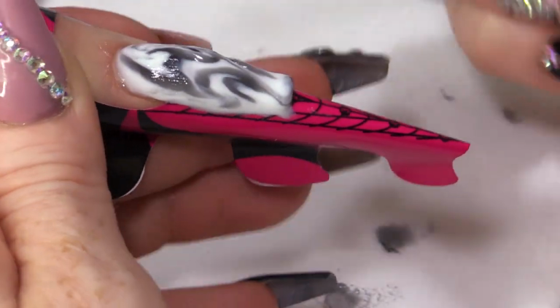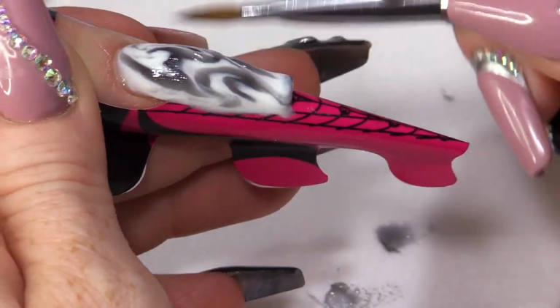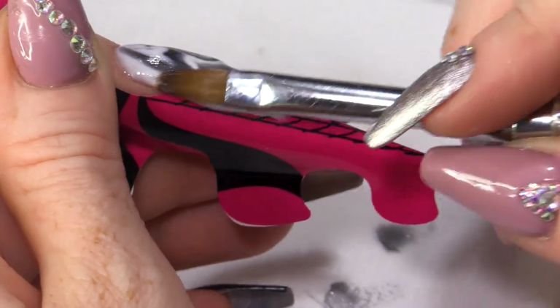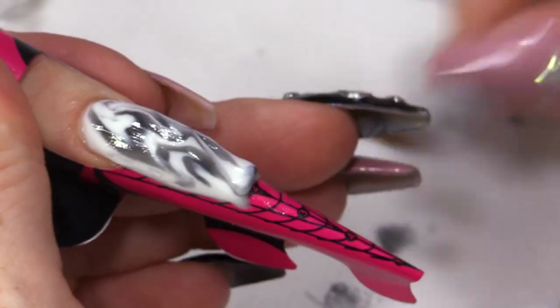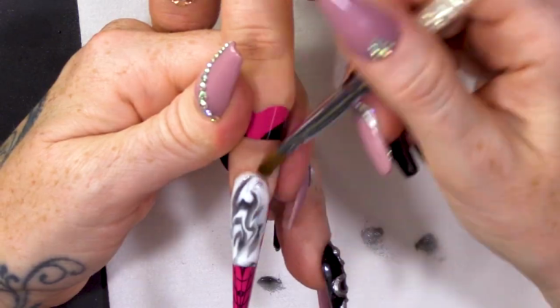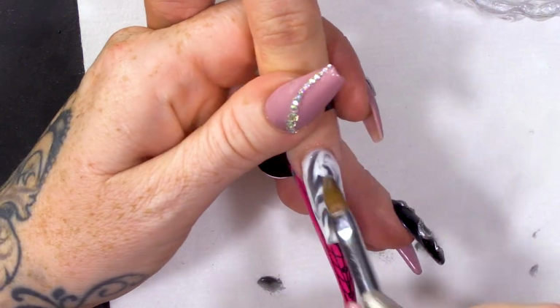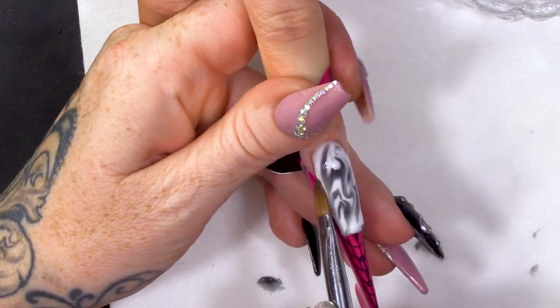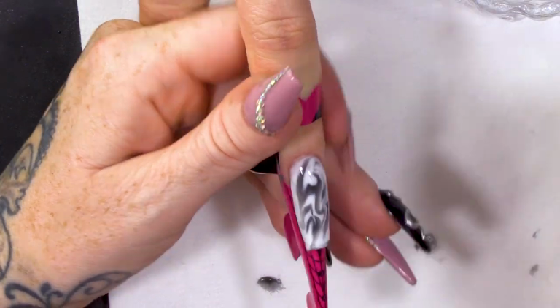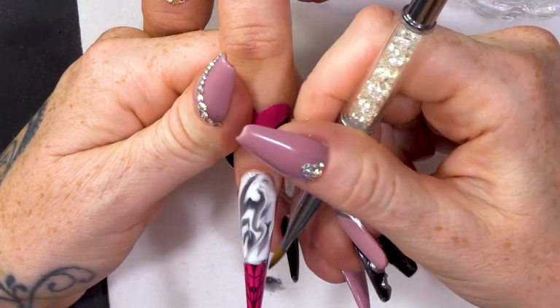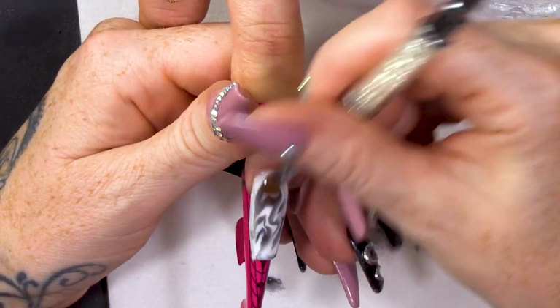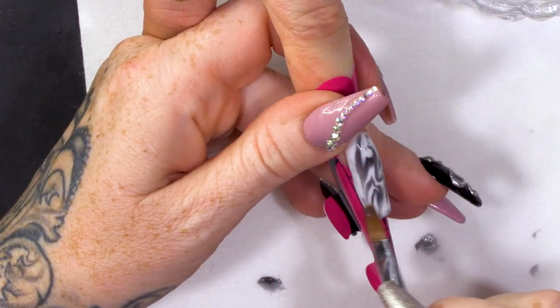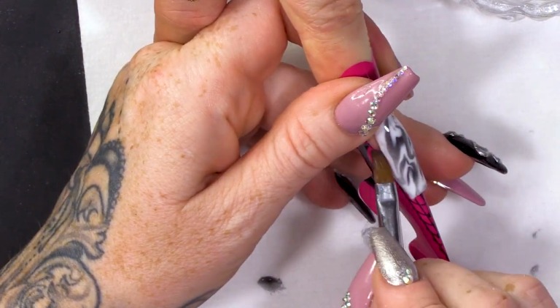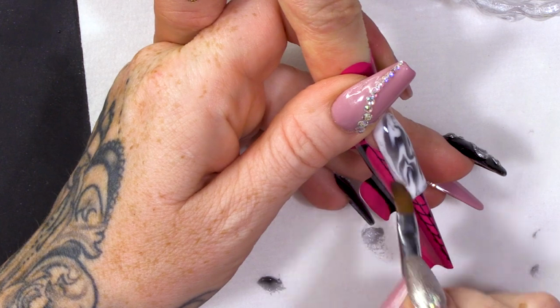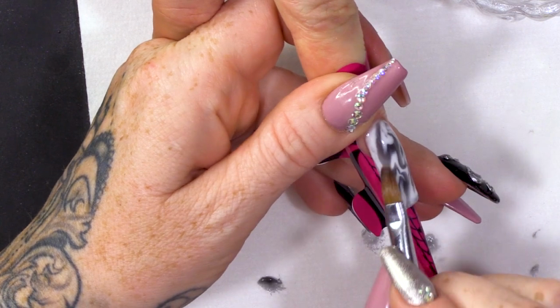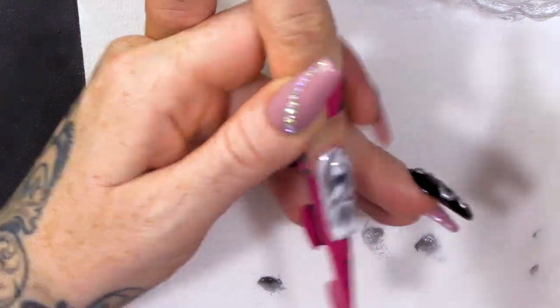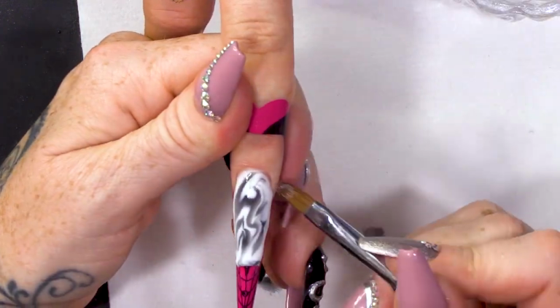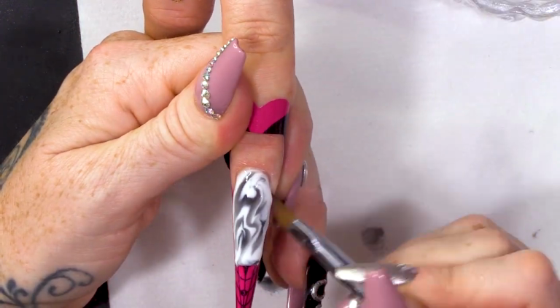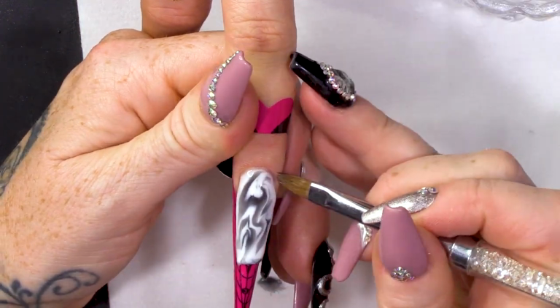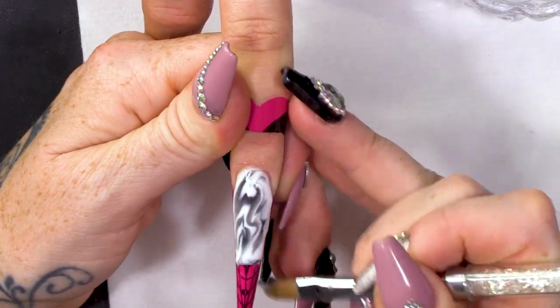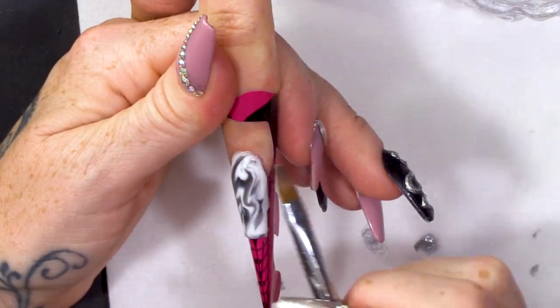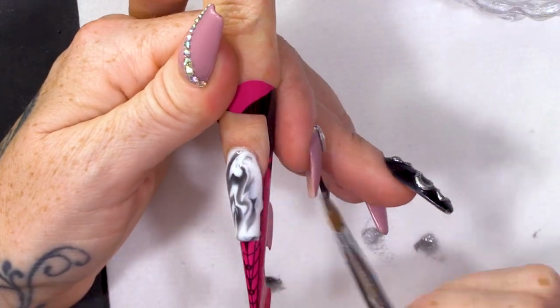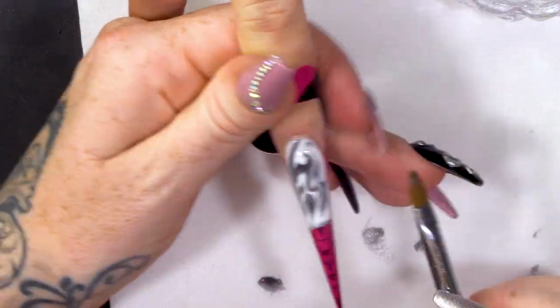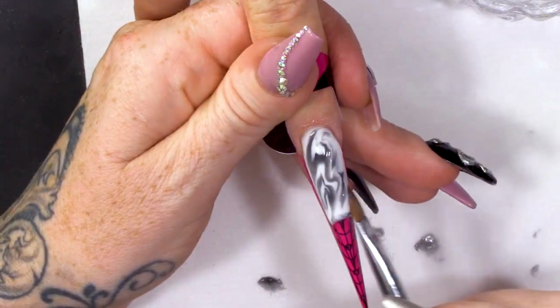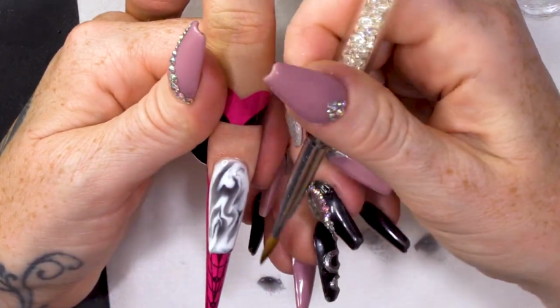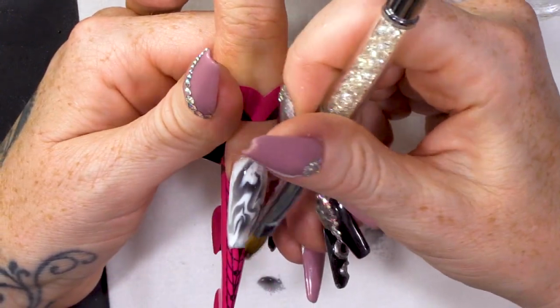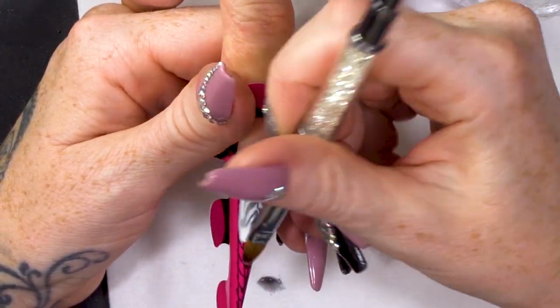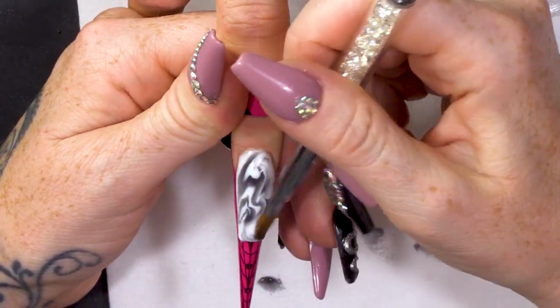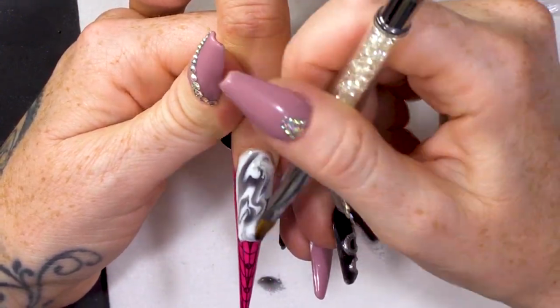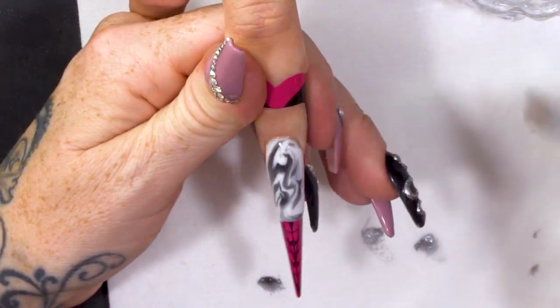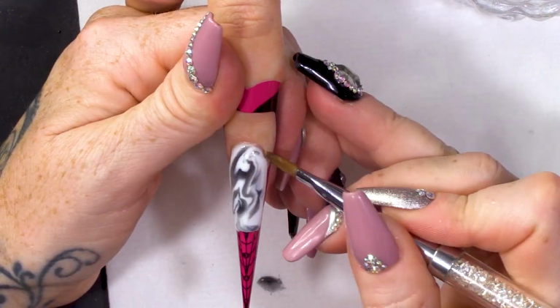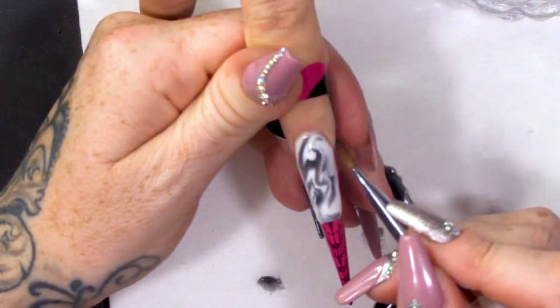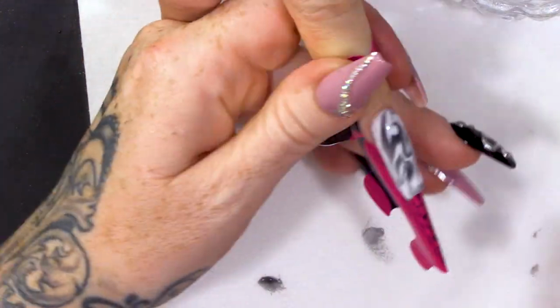Whereas if you do it with acrylic, you're on a time limit, and I don't like being on a time limit. Whereas now, we can just keep playing with it really to make it just how we want it.